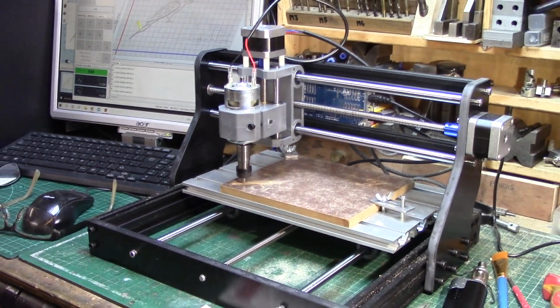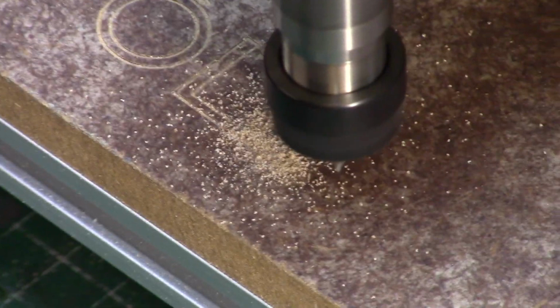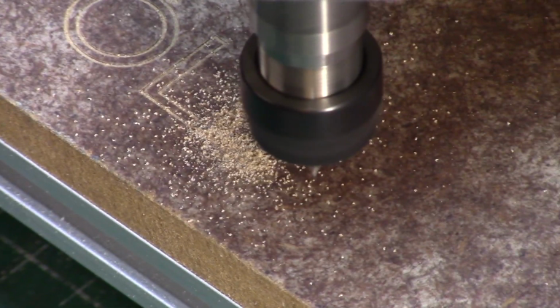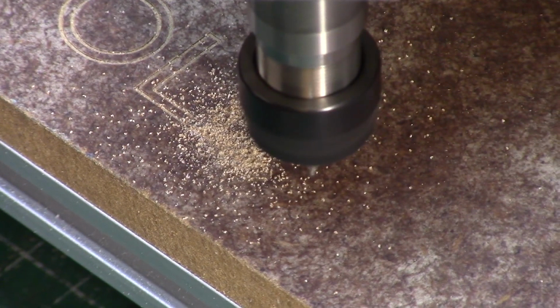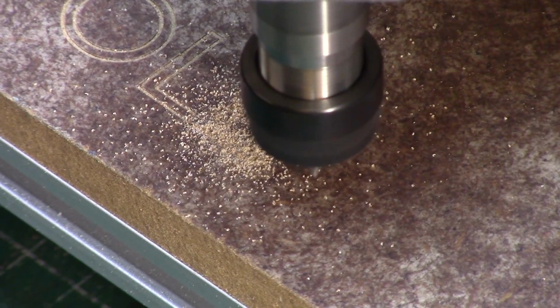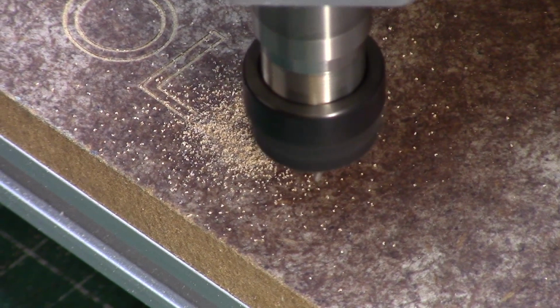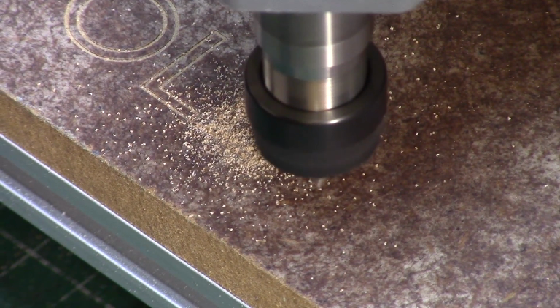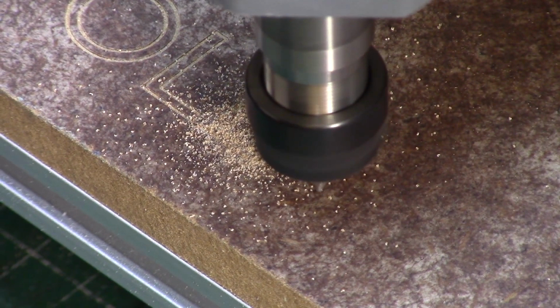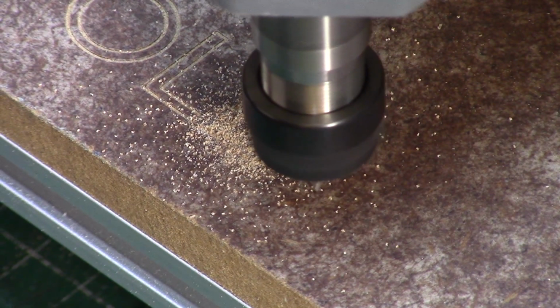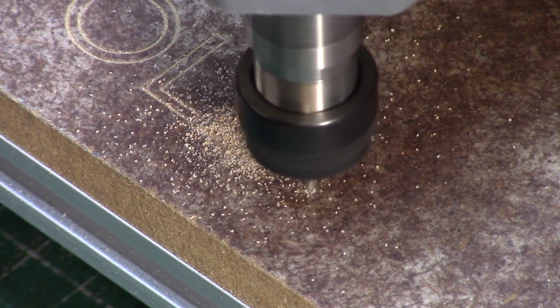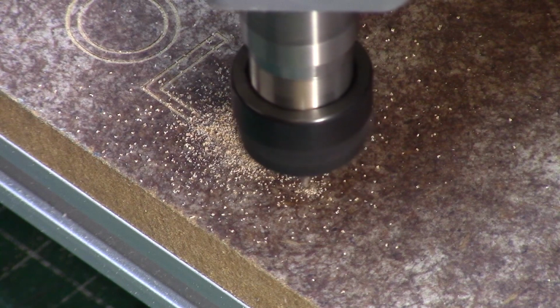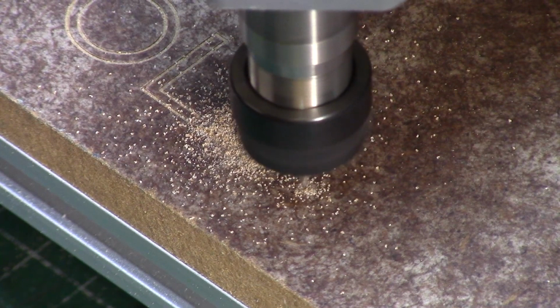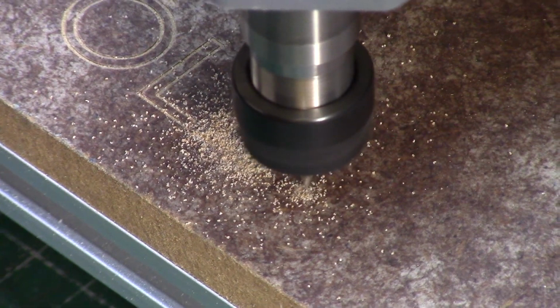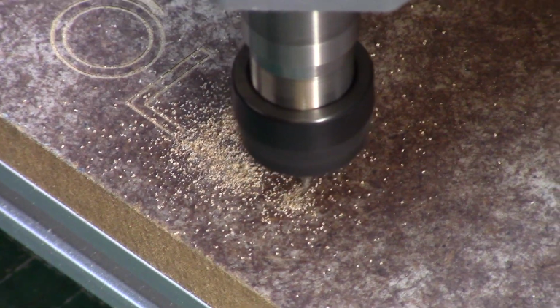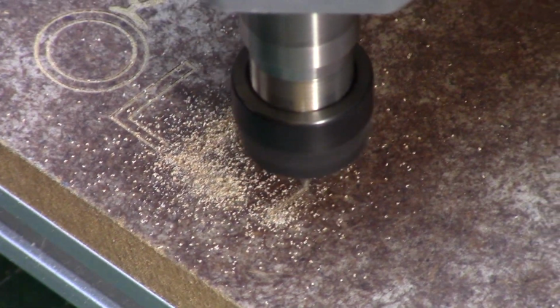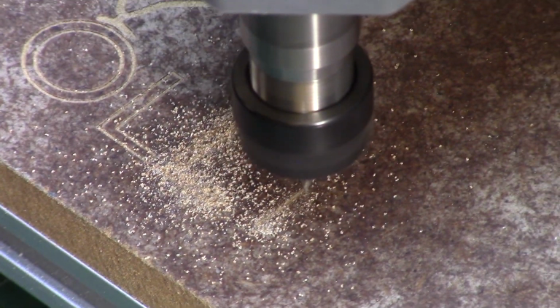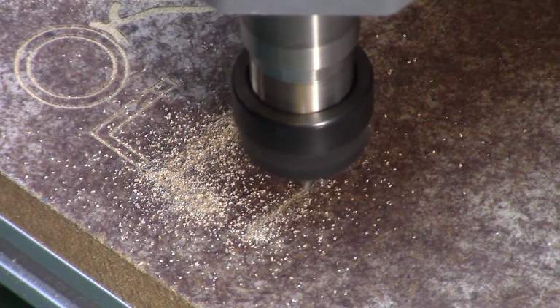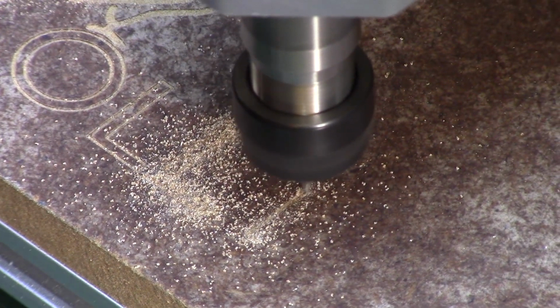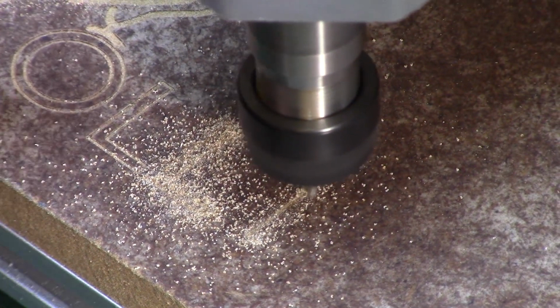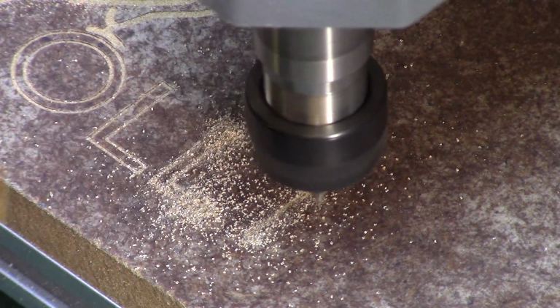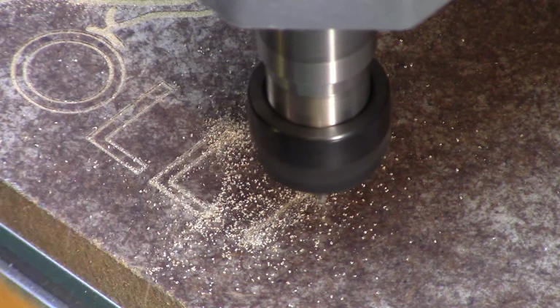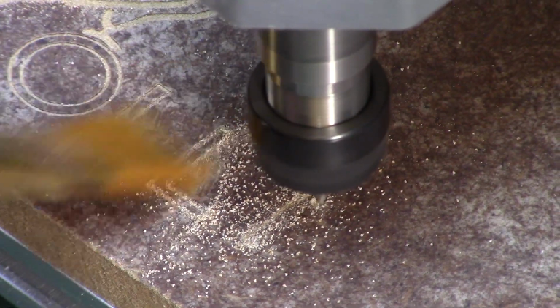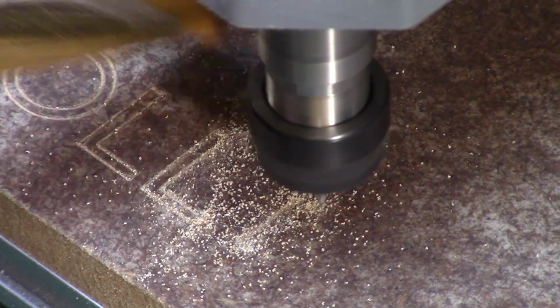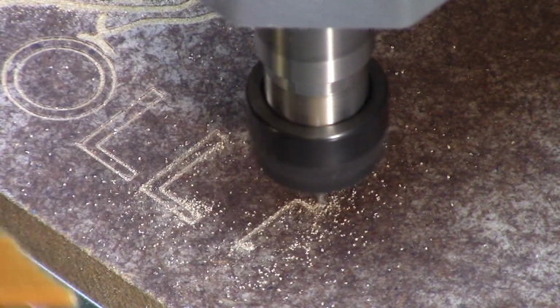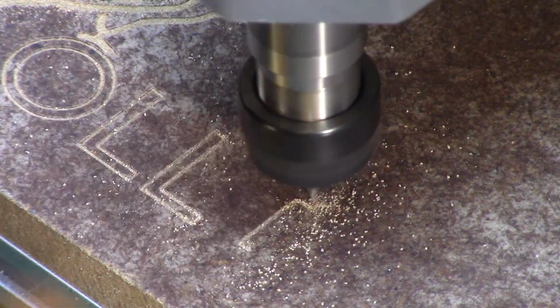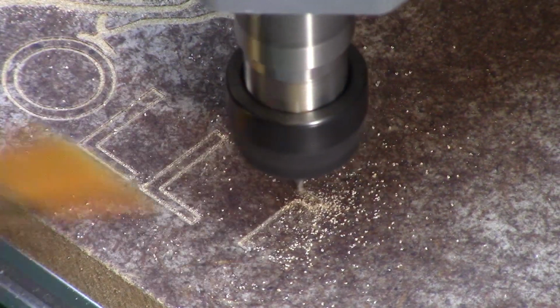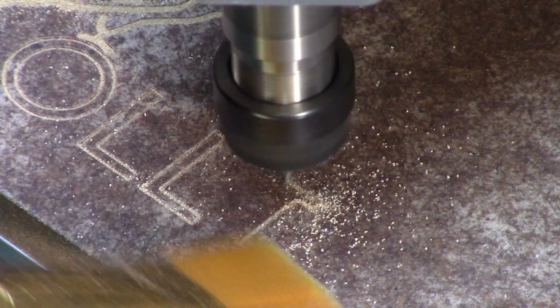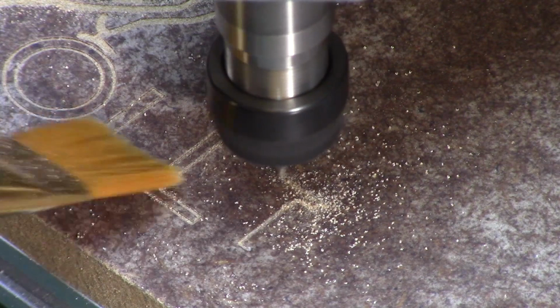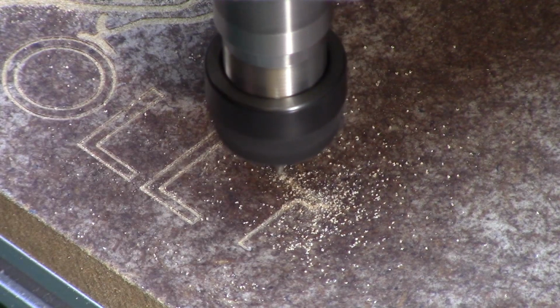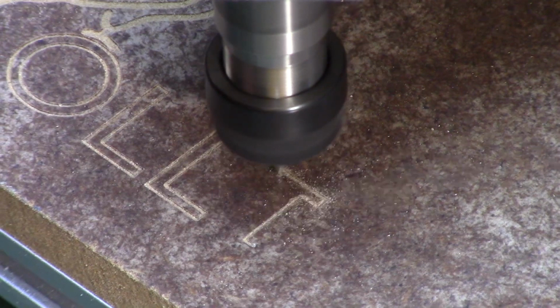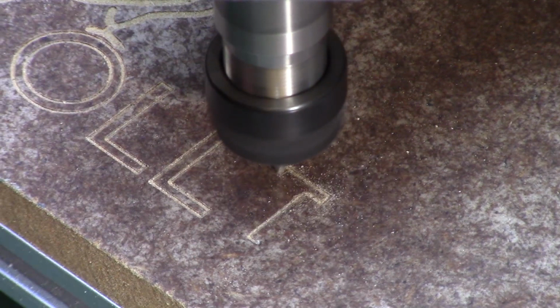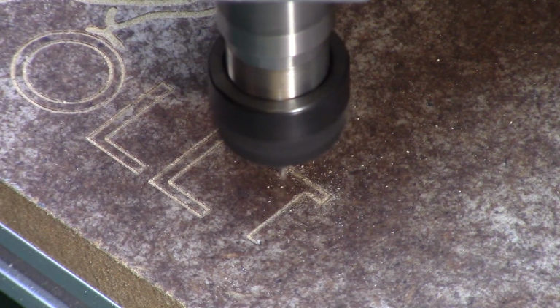Here I'm using scrap offcuts of laminated MDF flooring, which are great as test pieces as you get familiar with the machine's feed and speed capabilities.